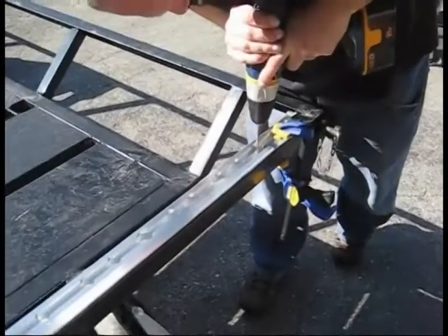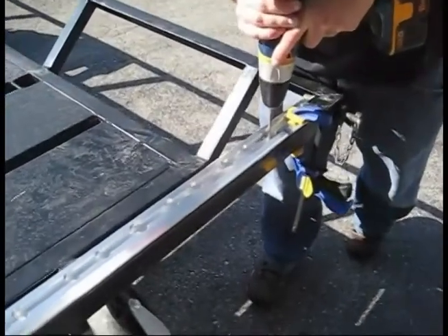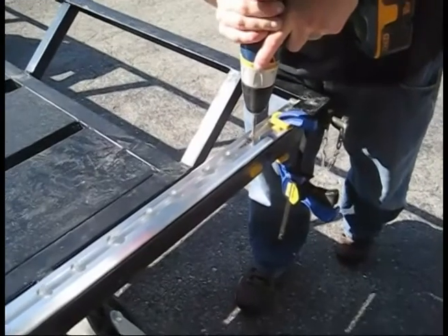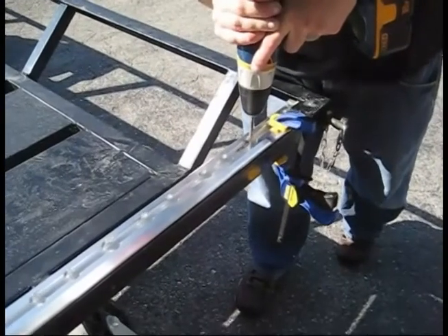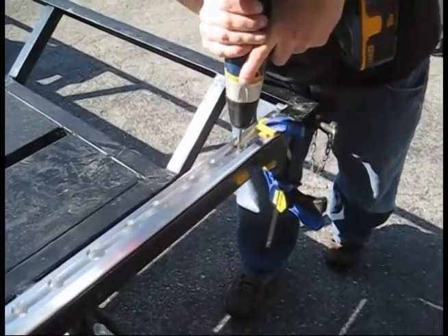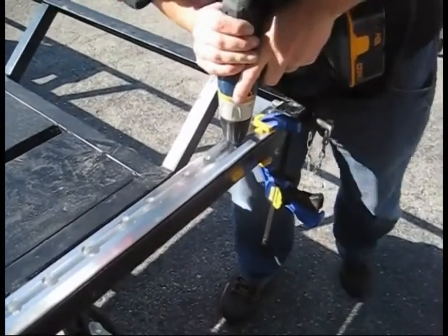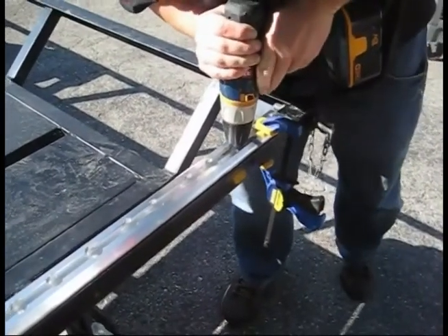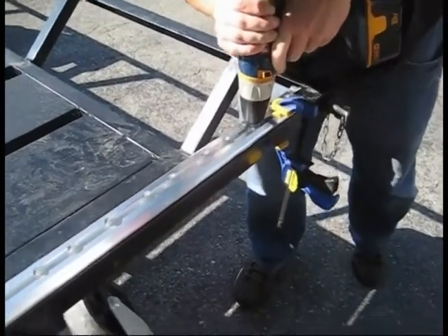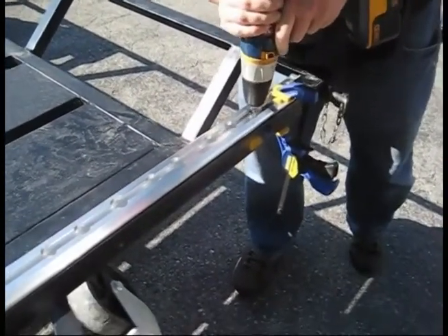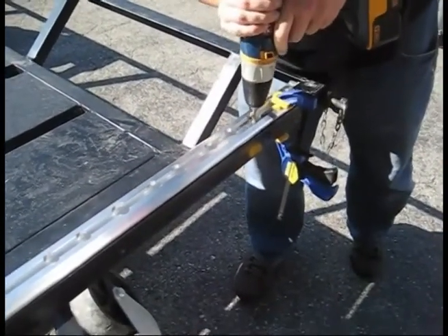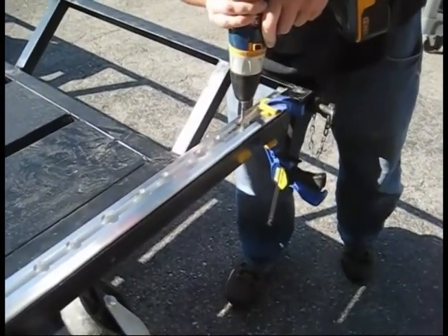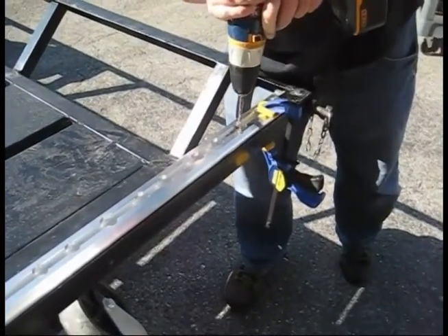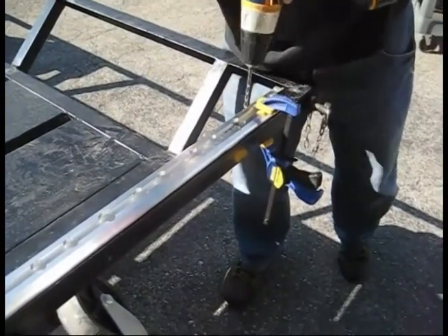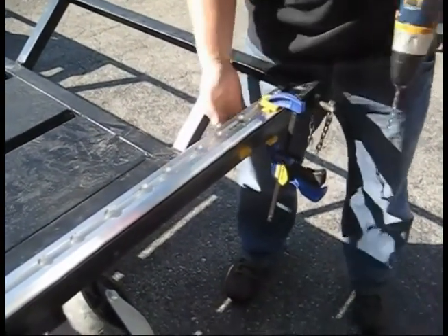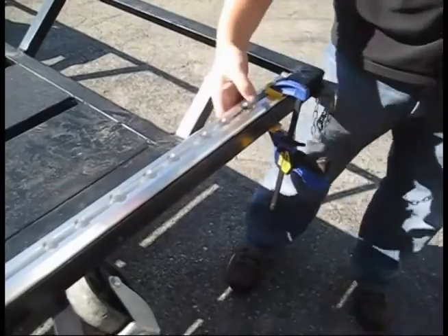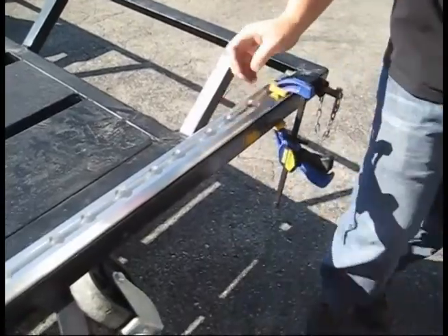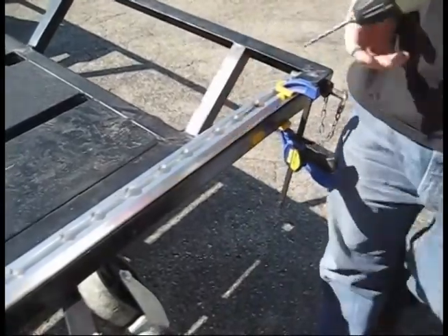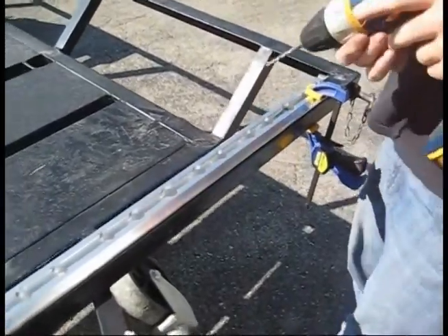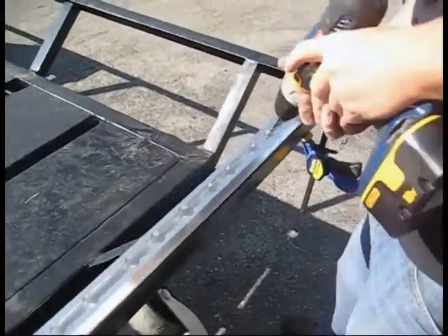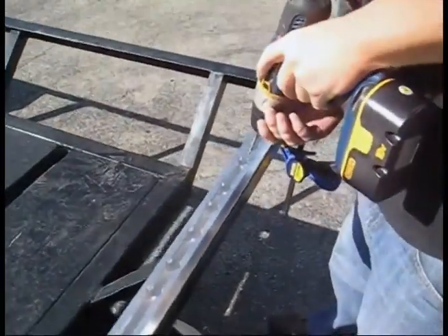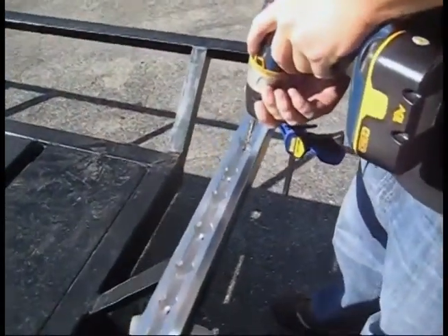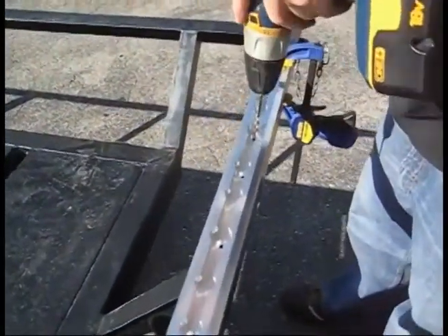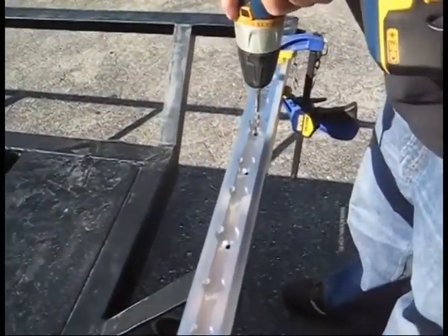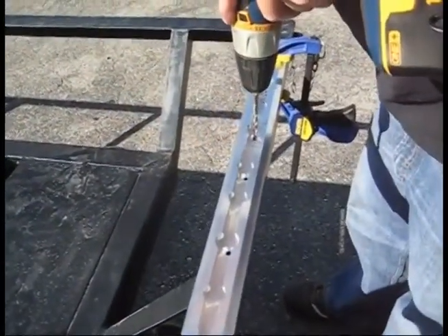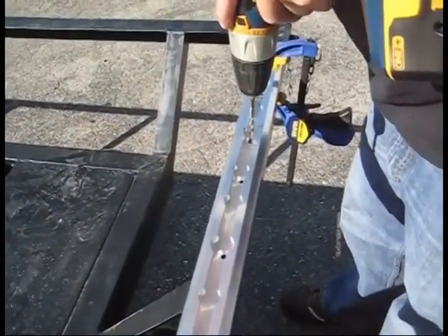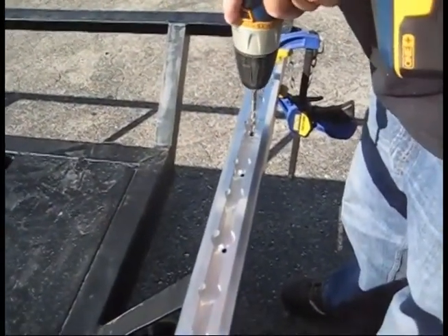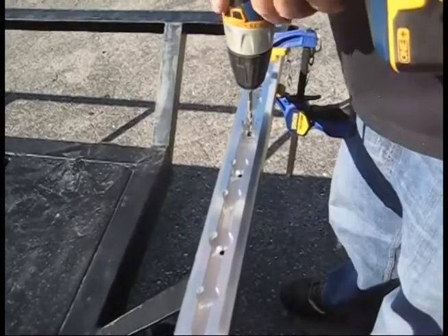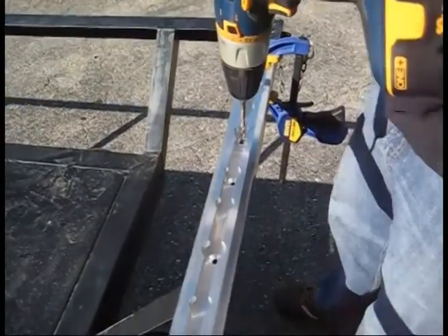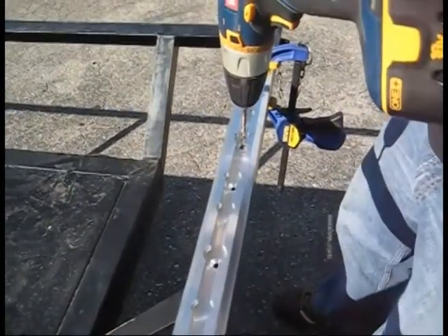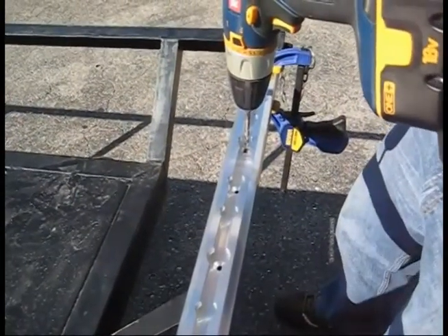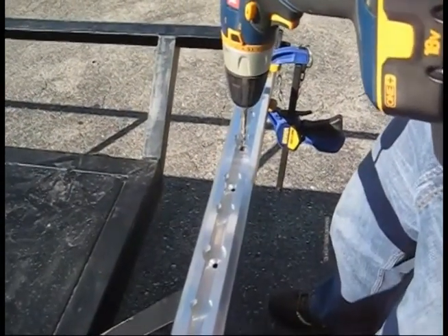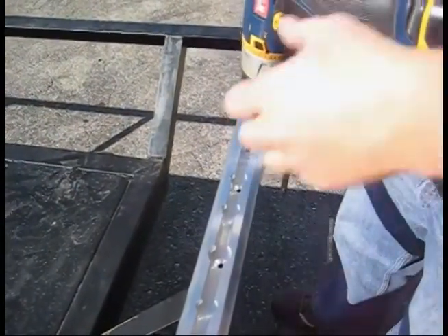Using a quarter inch drill bit, align the drill with the mounting holes on the rail and drill directly into the material of your trailer or truck. We recommend making holes at each end first and fastening them with the provided hardware before moving toward the center.